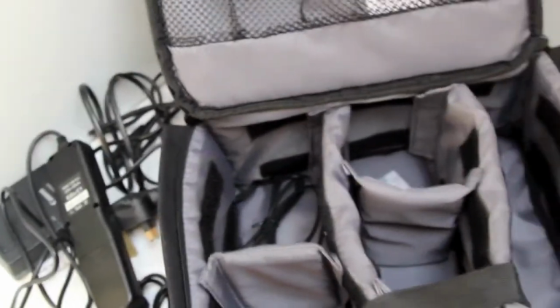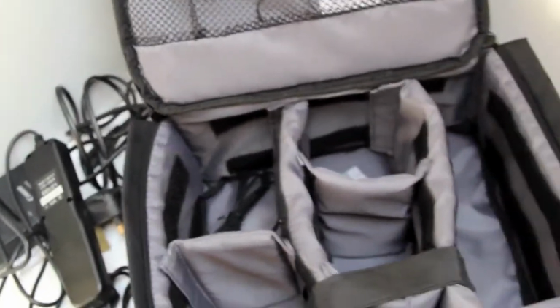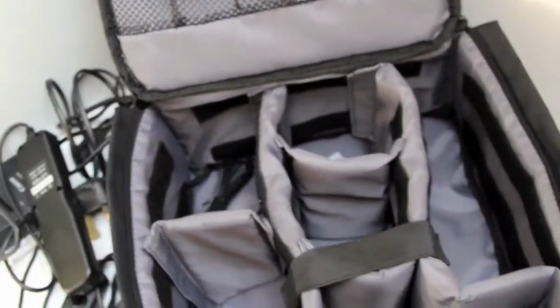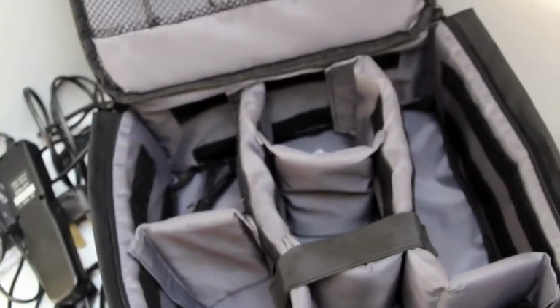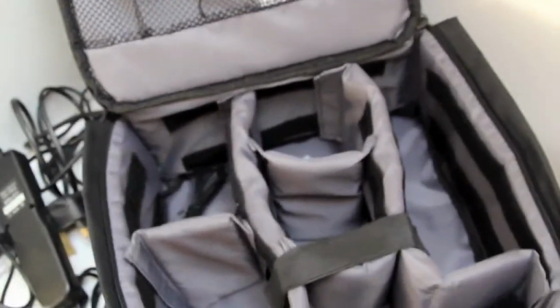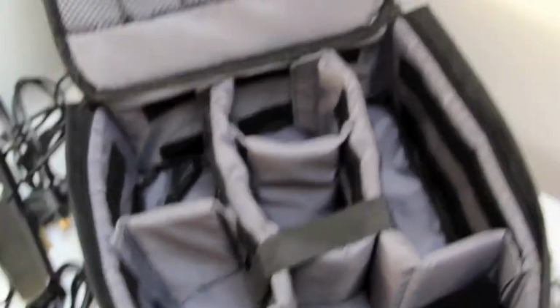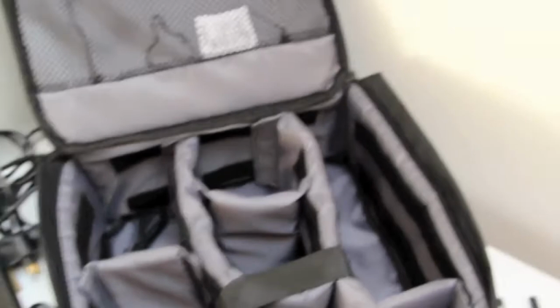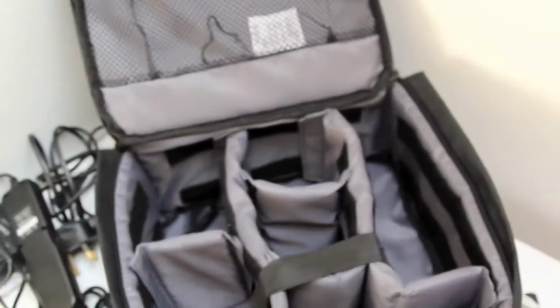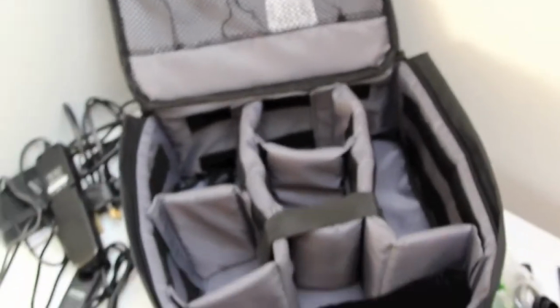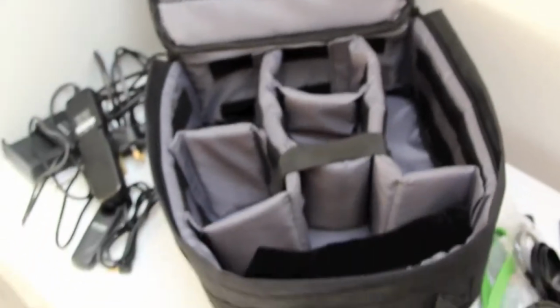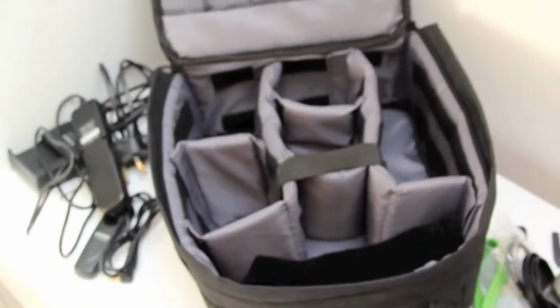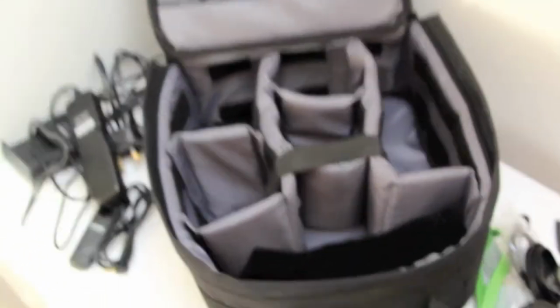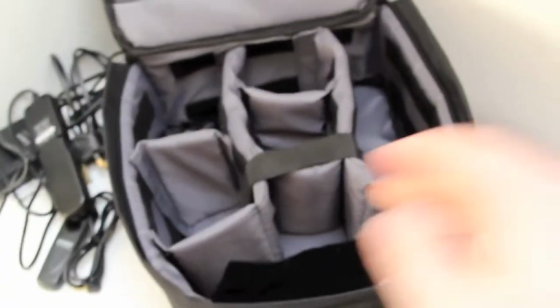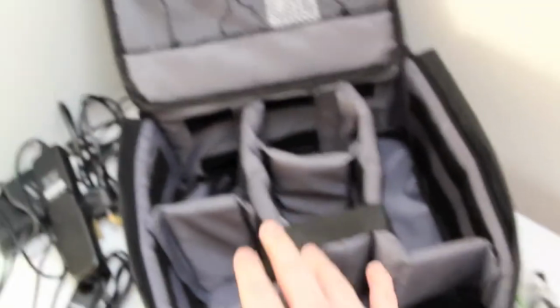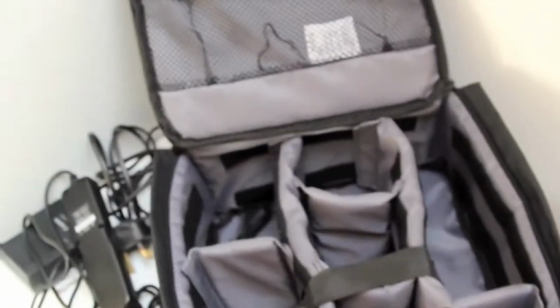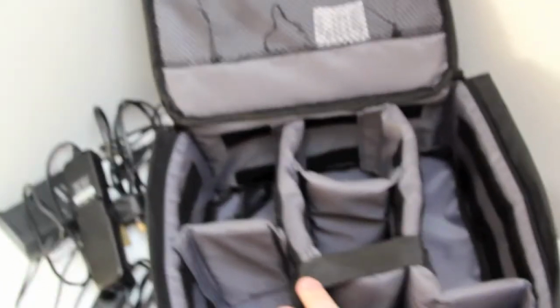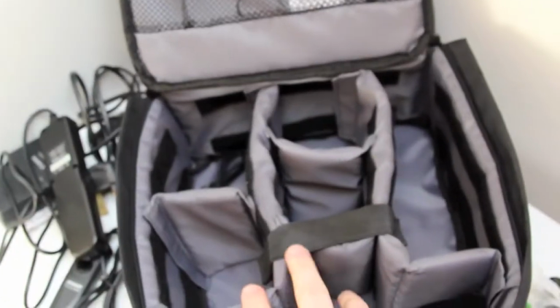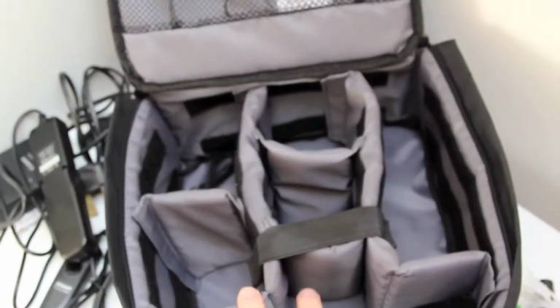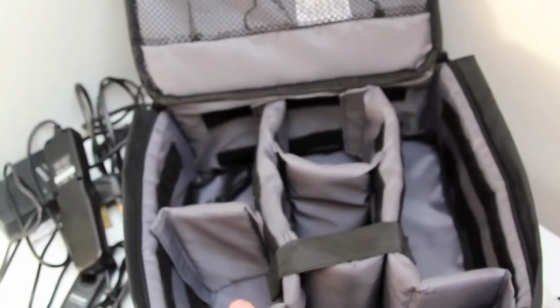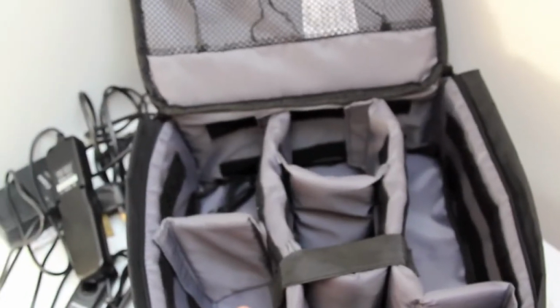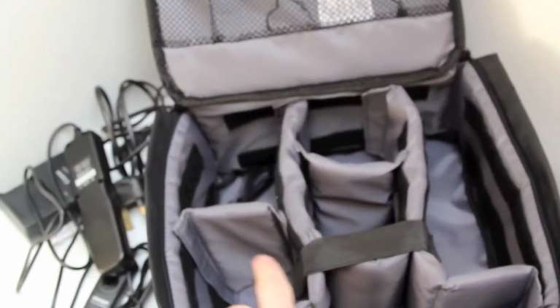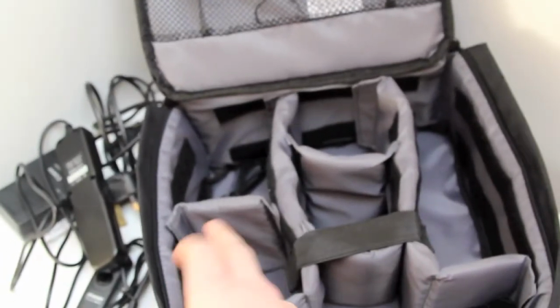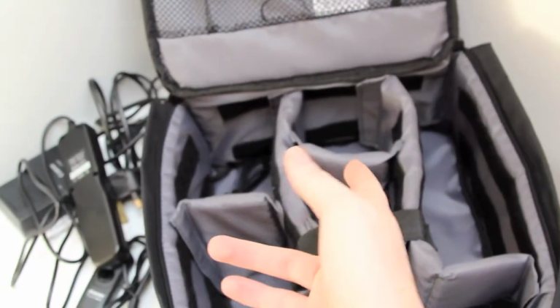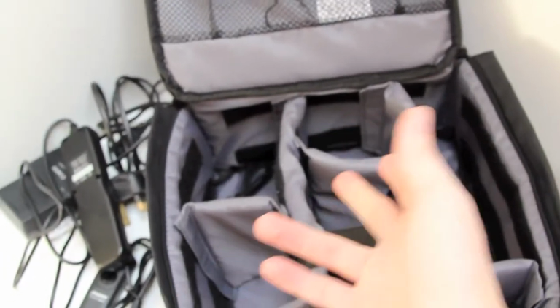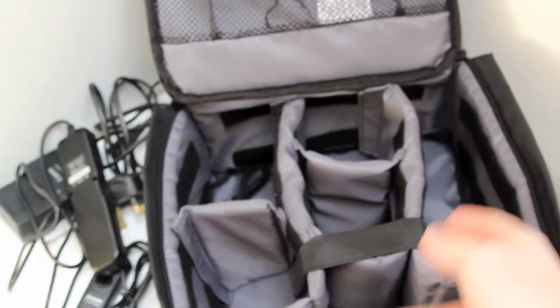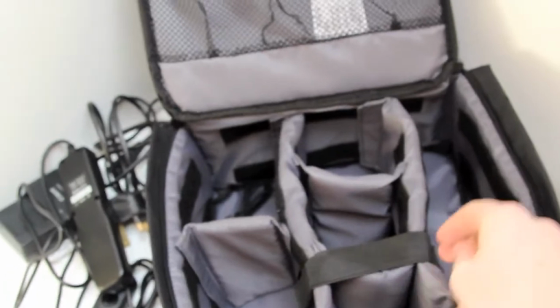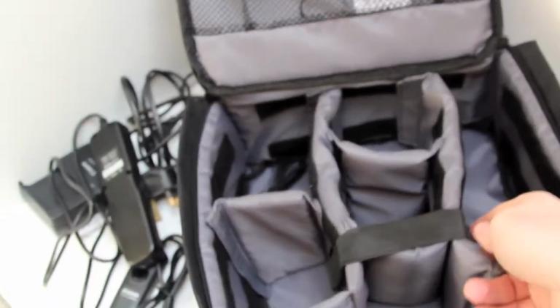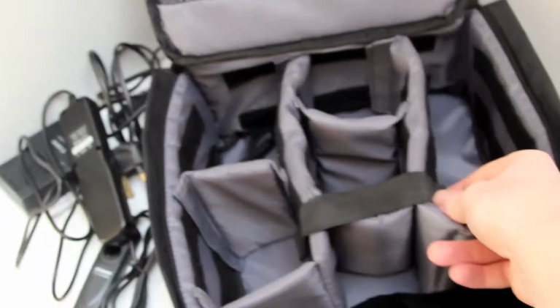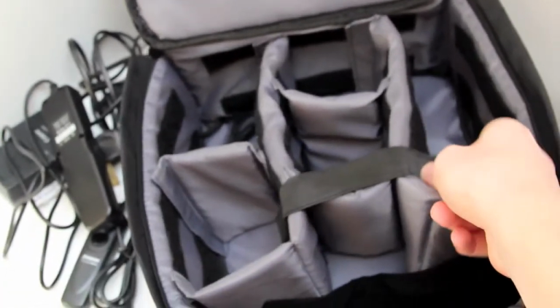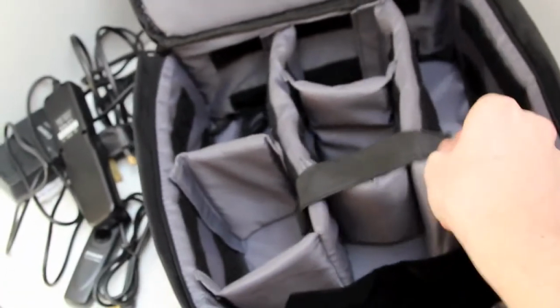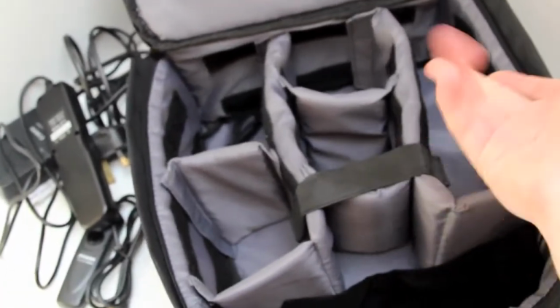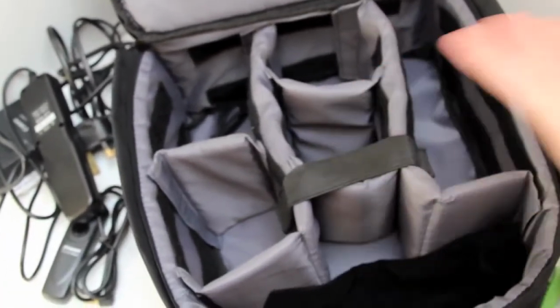So there we have it — that's what's inside the bag, as you can see. All these compartments are movable and the strap is detachable.